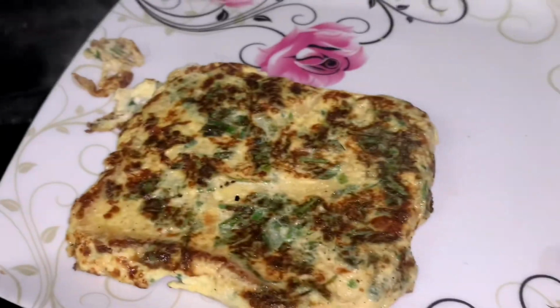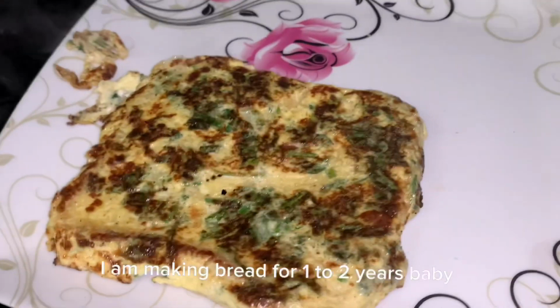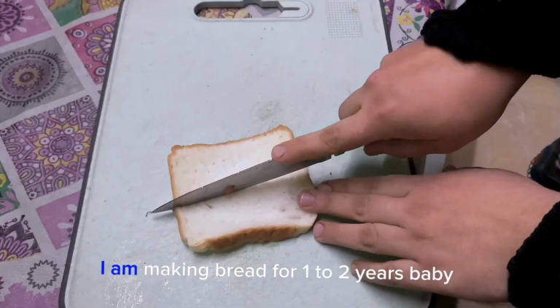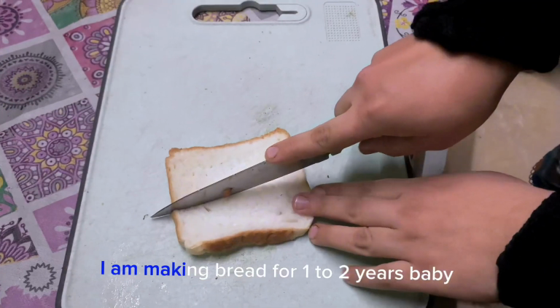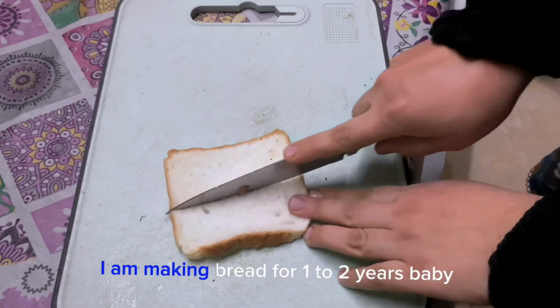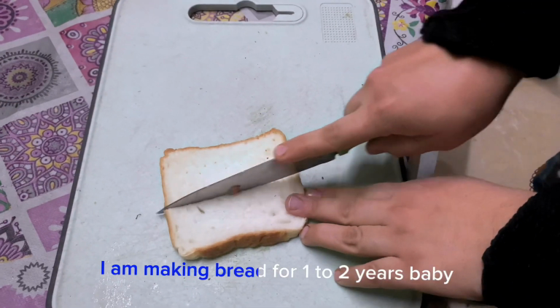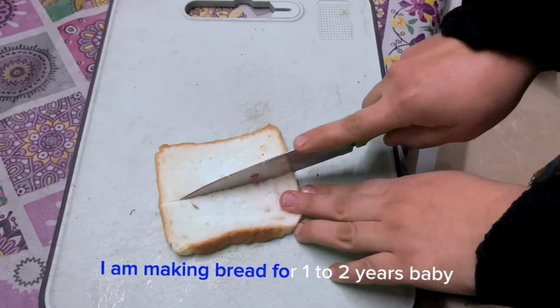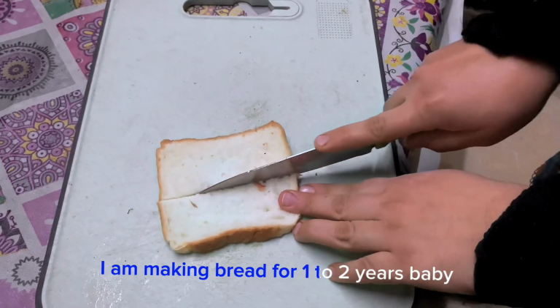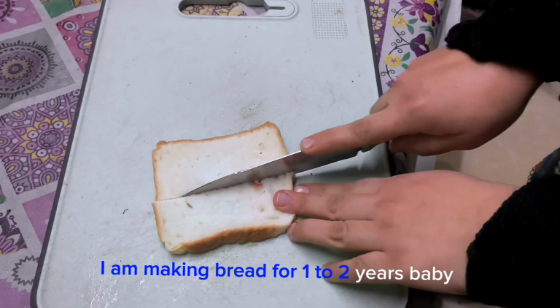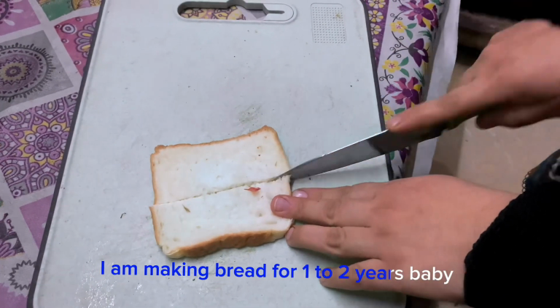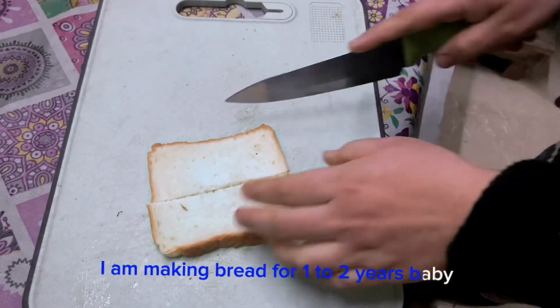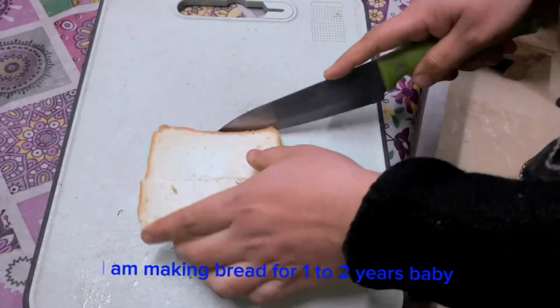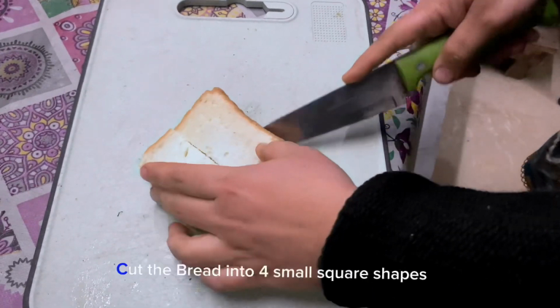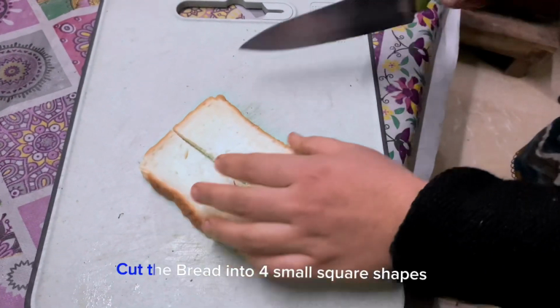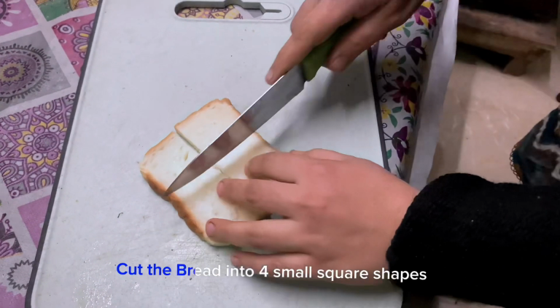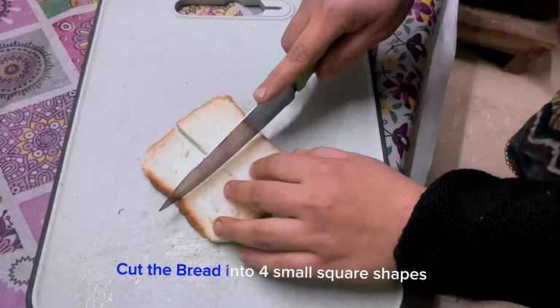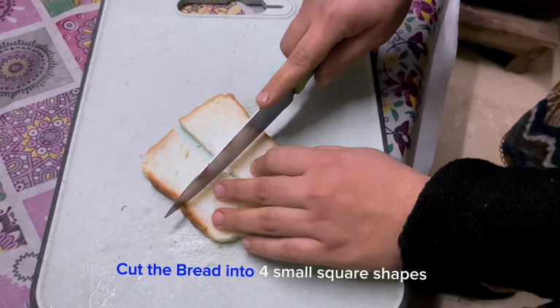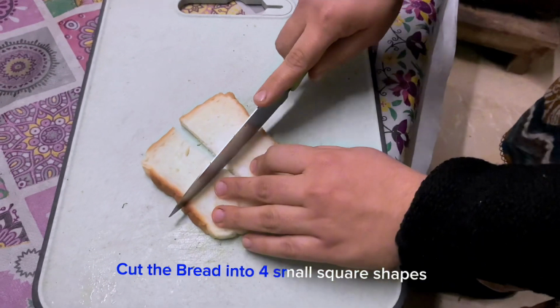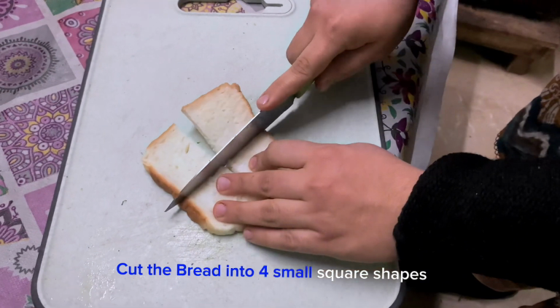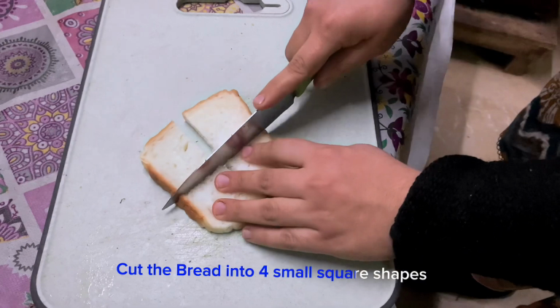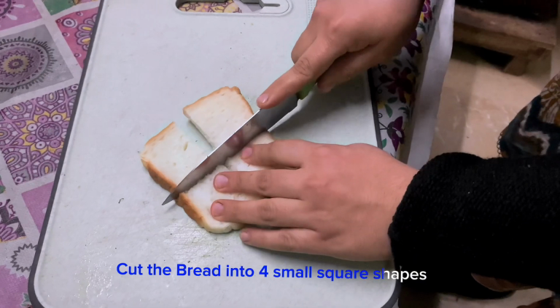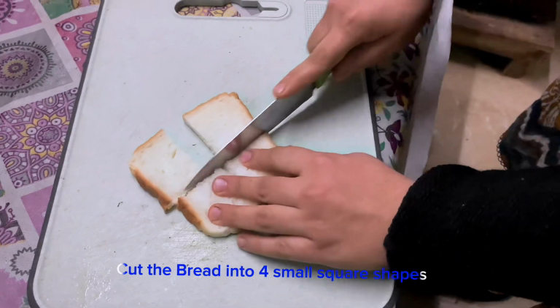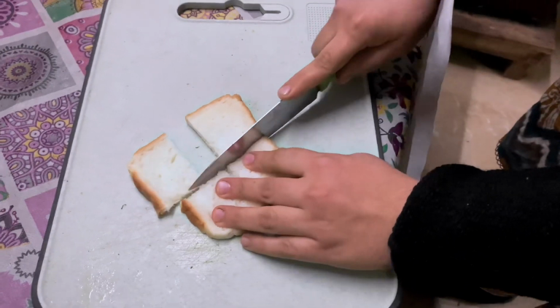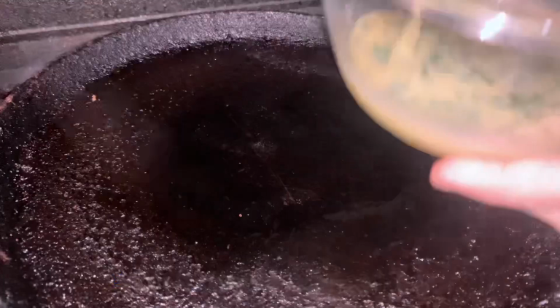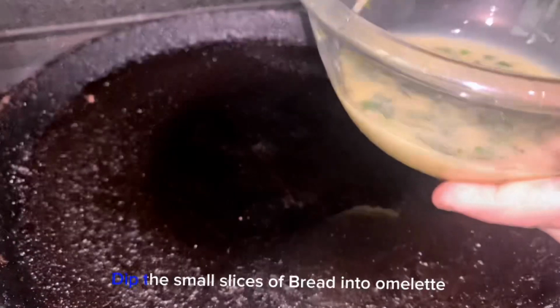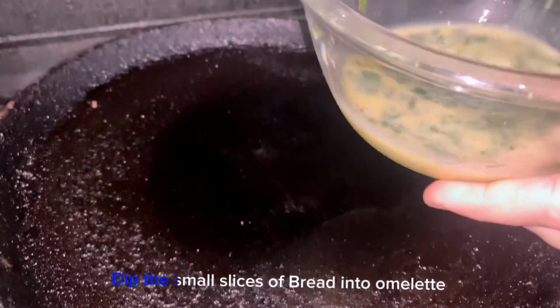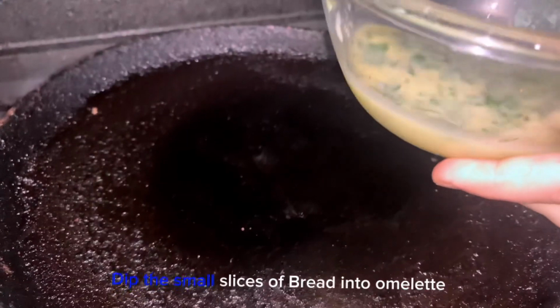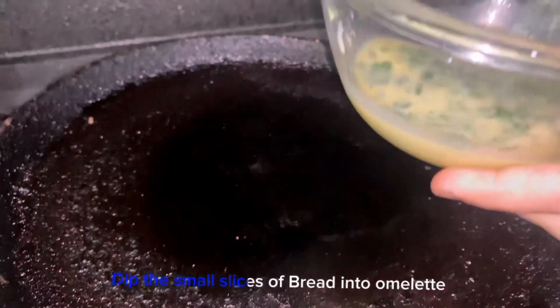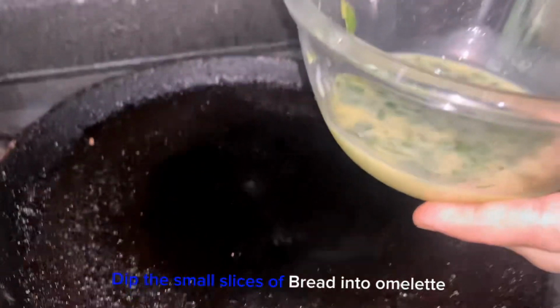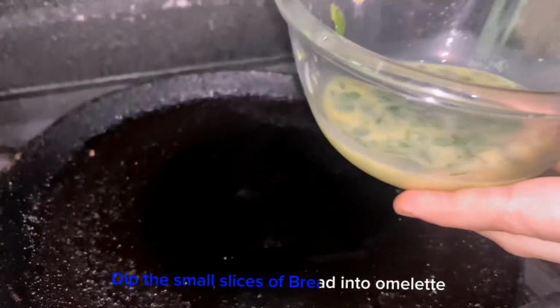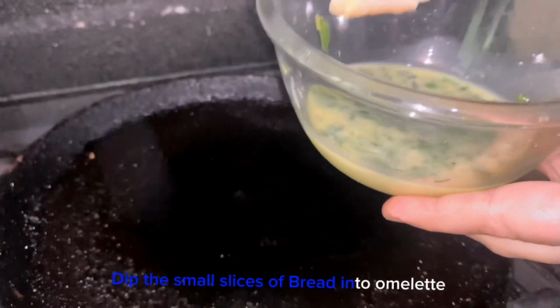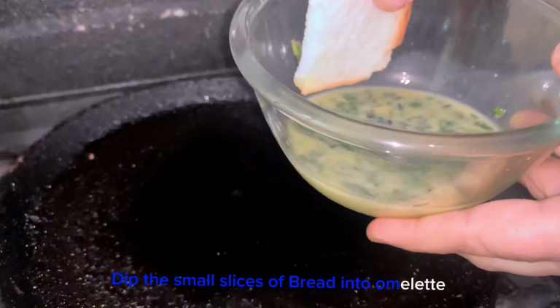I am making bread for a one to two year old baby. Cut the bread into four small square shapes. Dip the small slices of bread into the omelet.